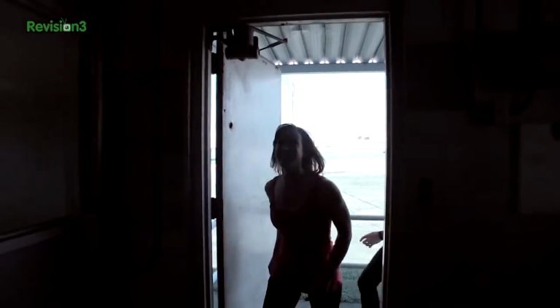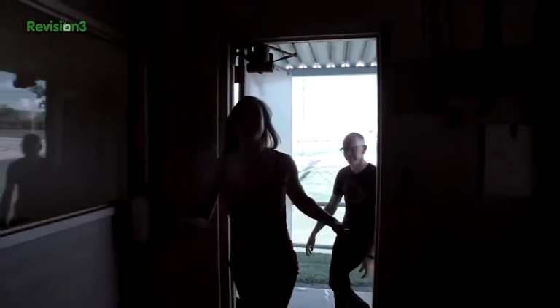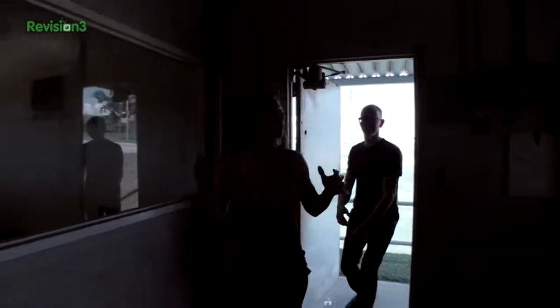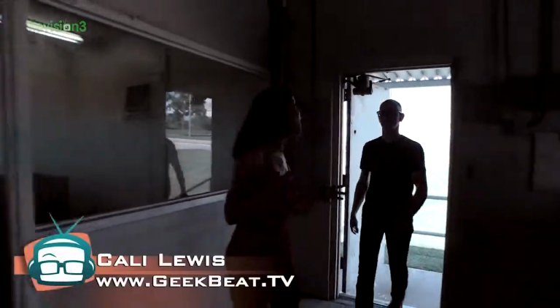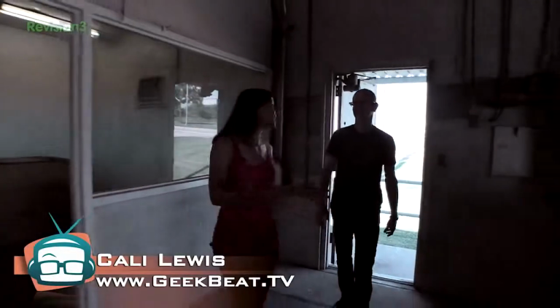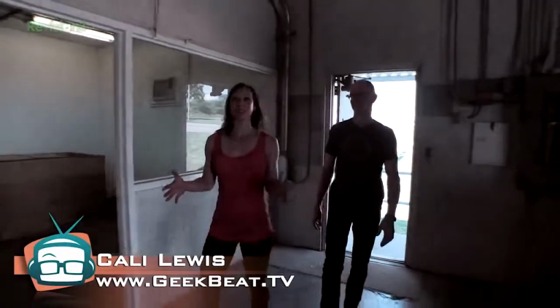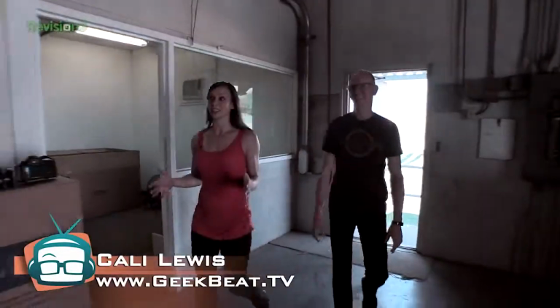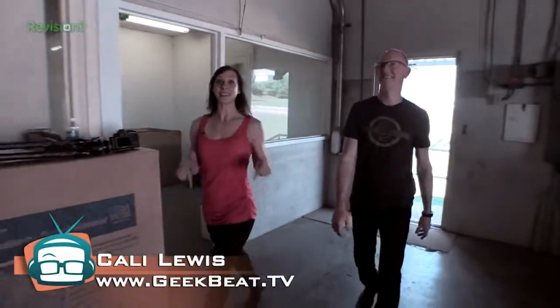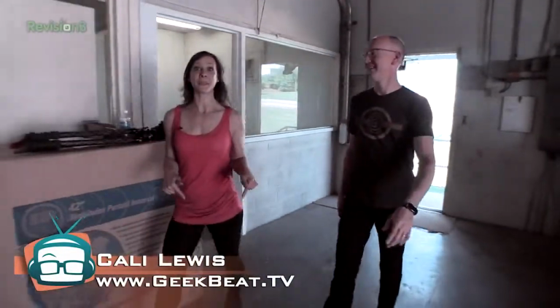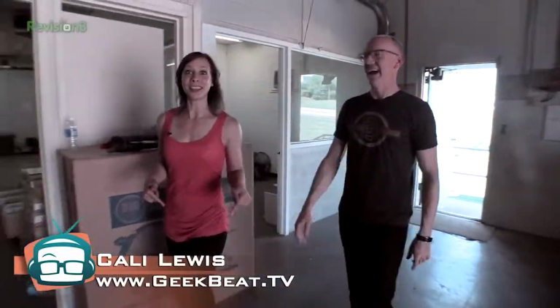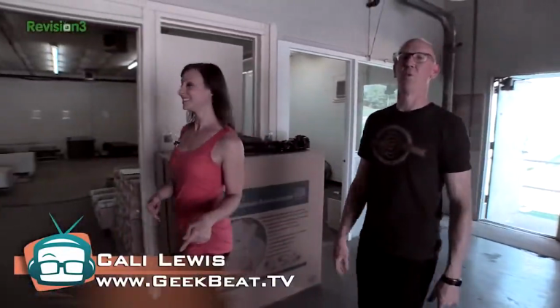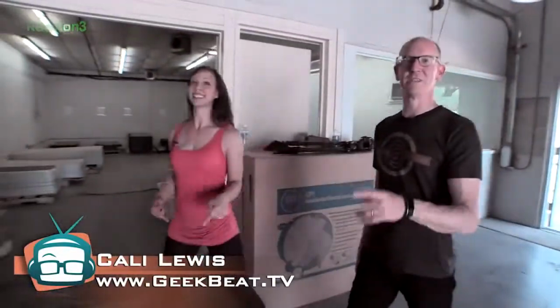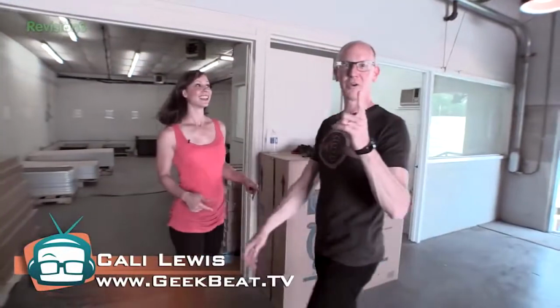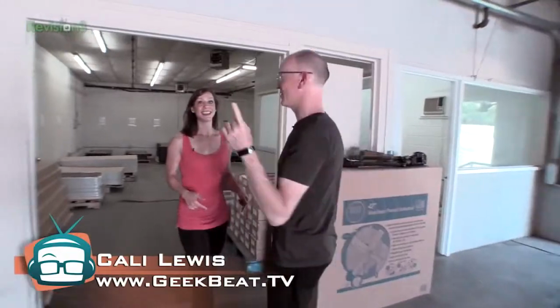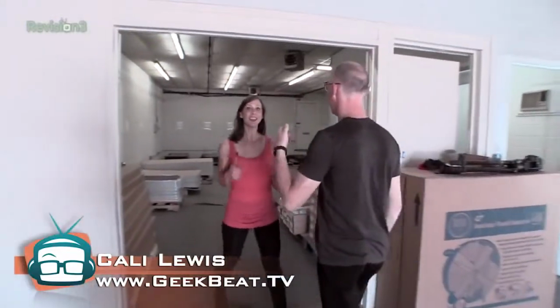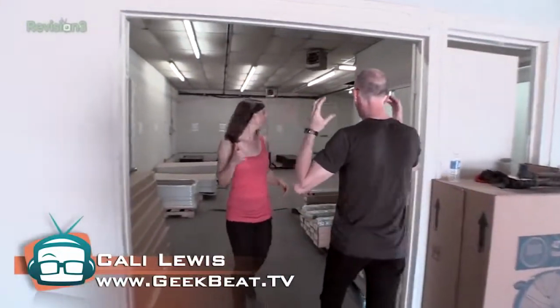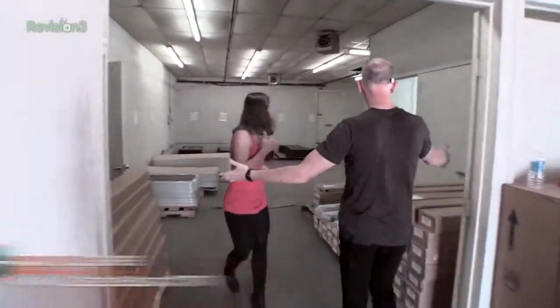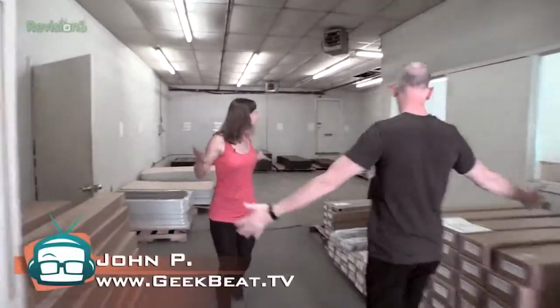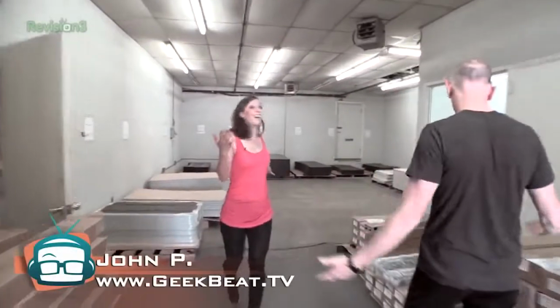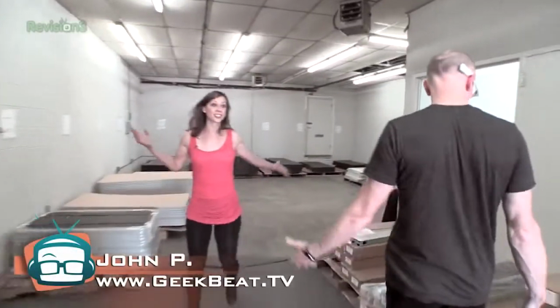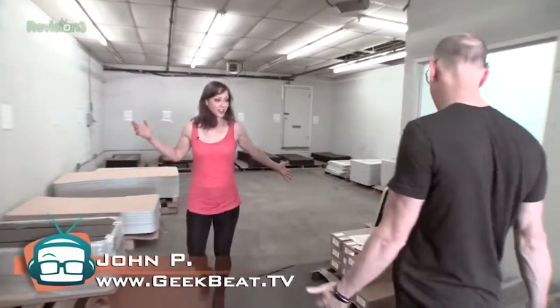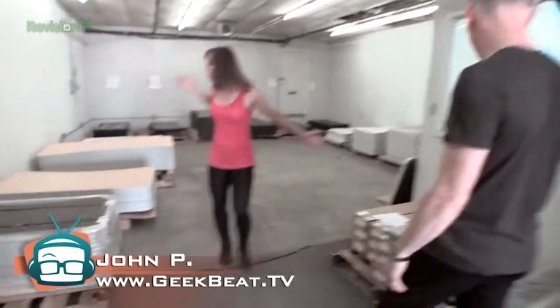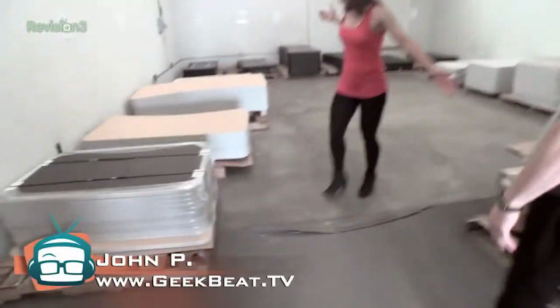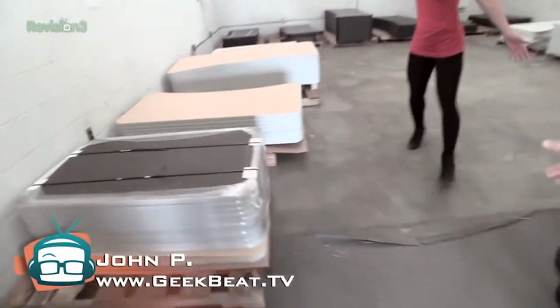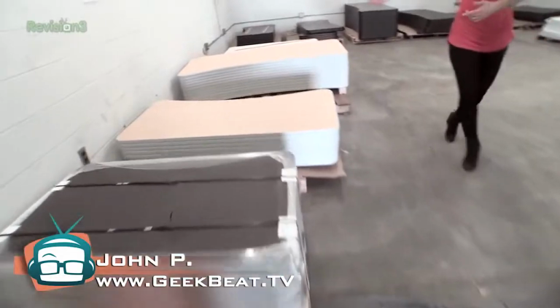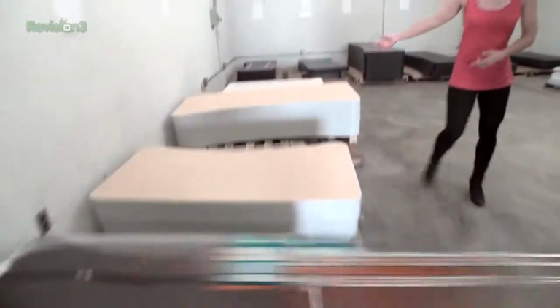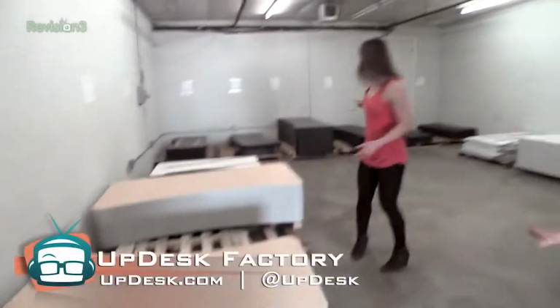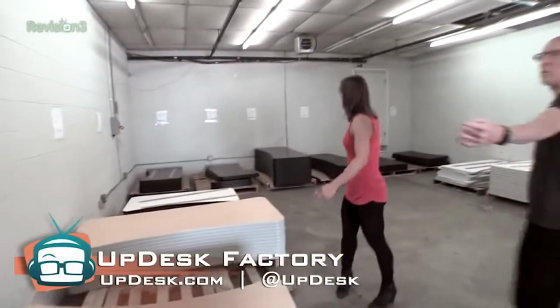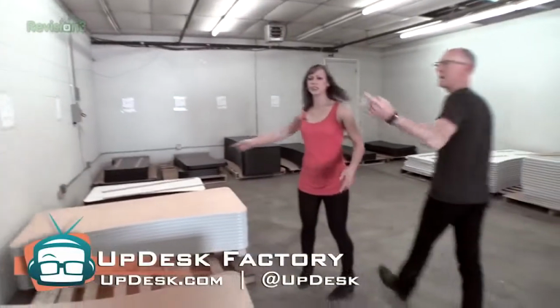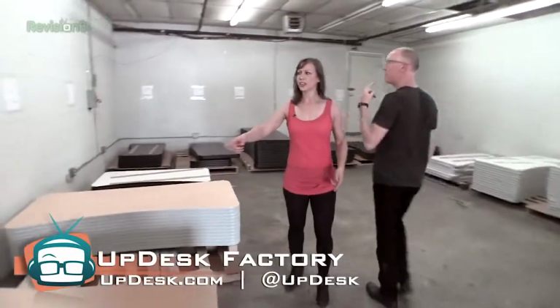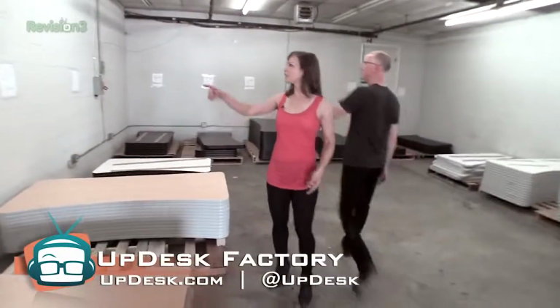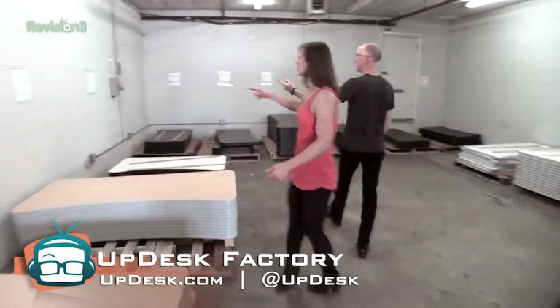This is just one of the buildings at the UpDesk factory. It's the one where they store all the goodies. Check it out — there's a whole room. There's legs, there's desks, there's every size. Four-foot maple, five-foot maple, six-foot maple.